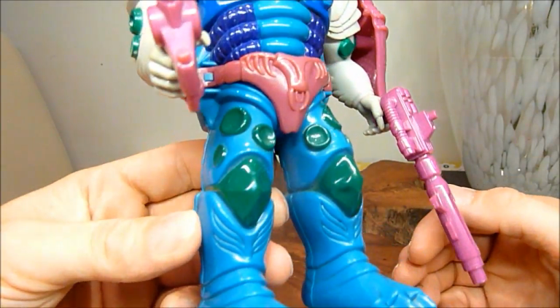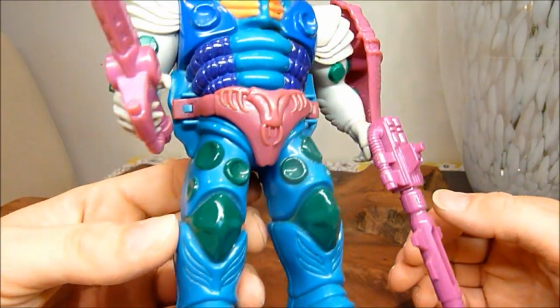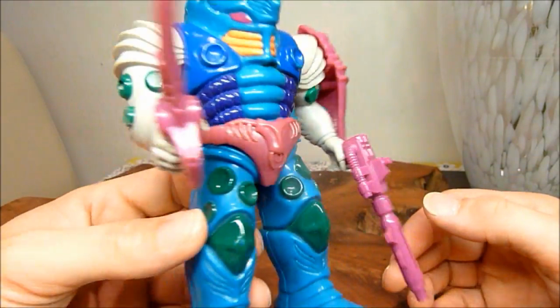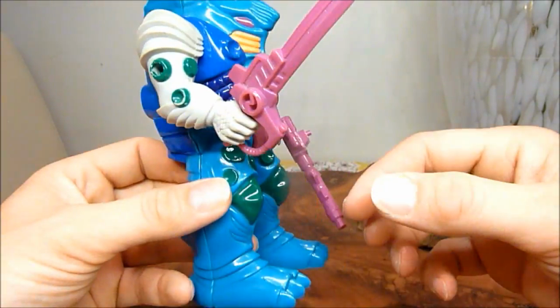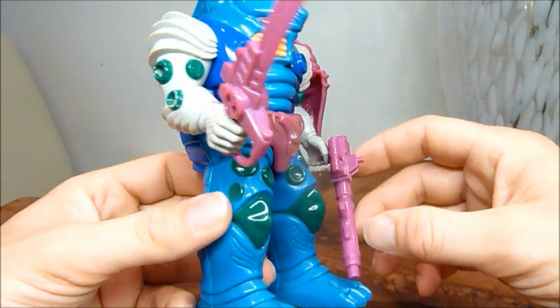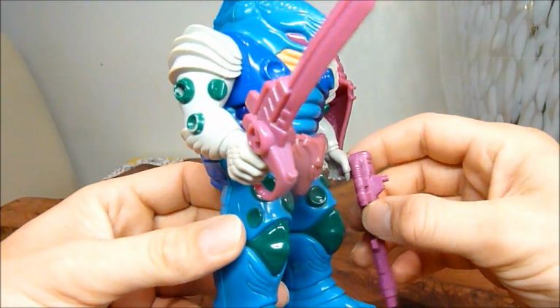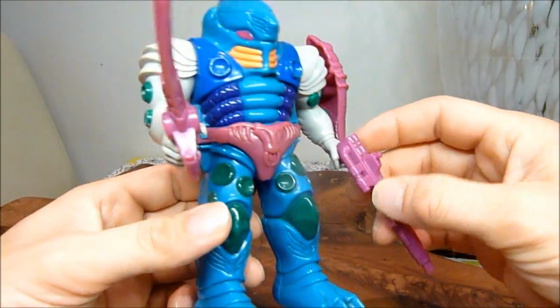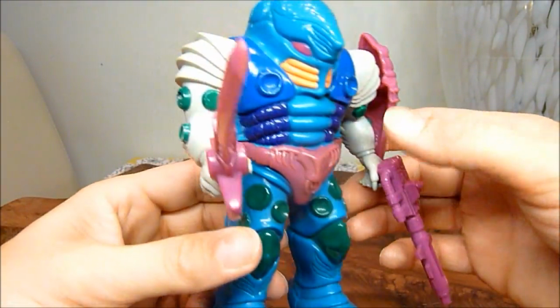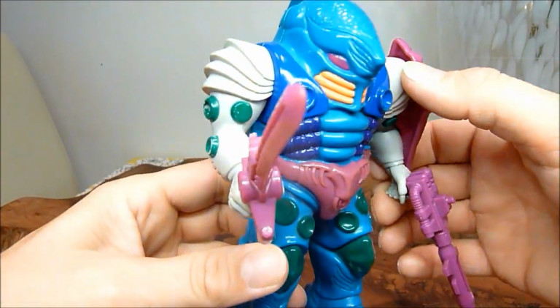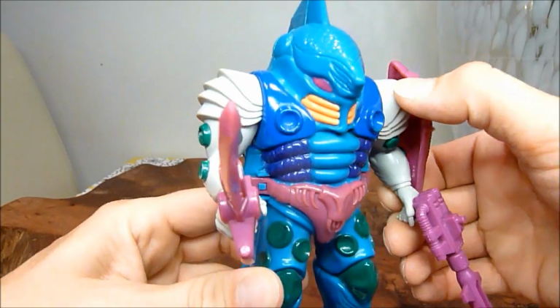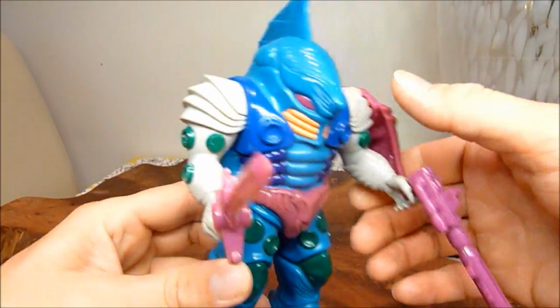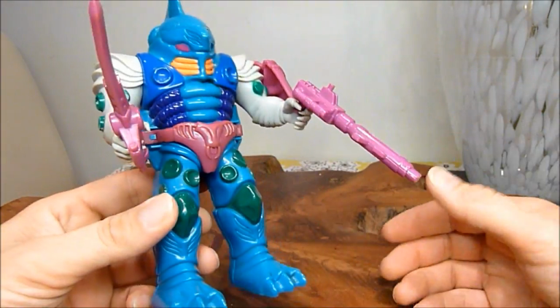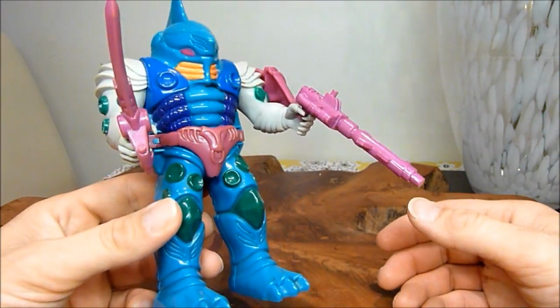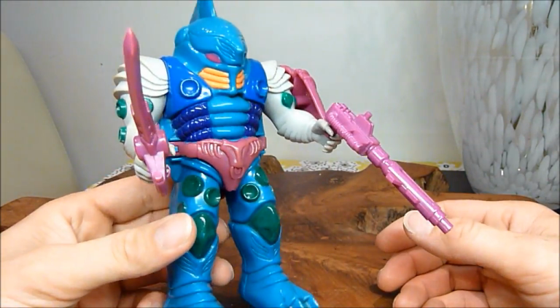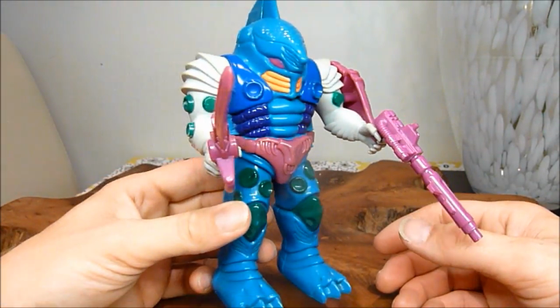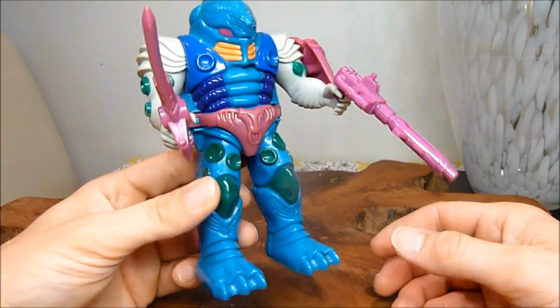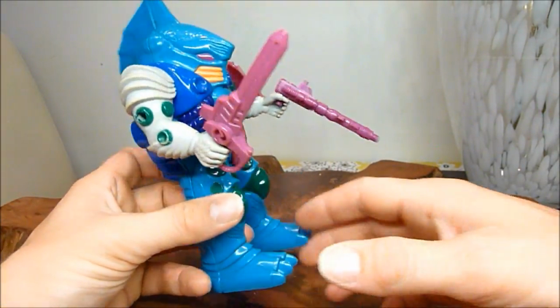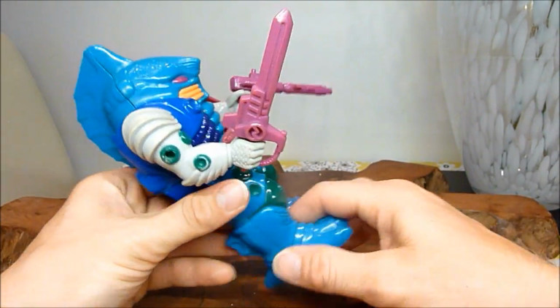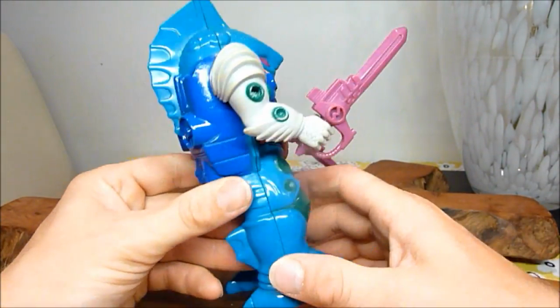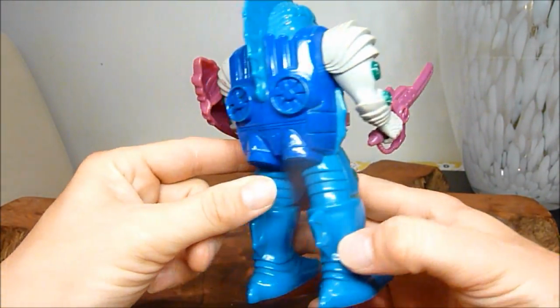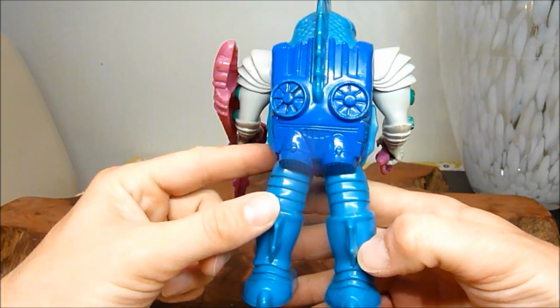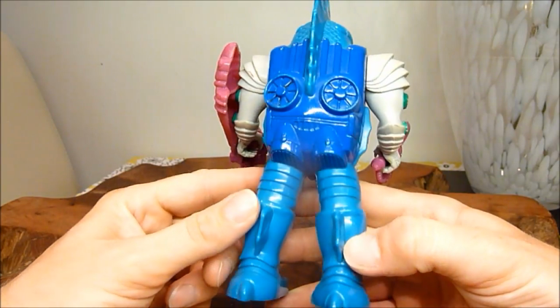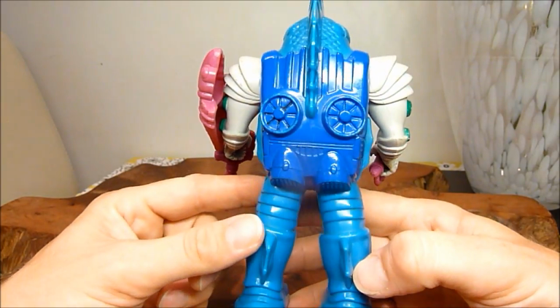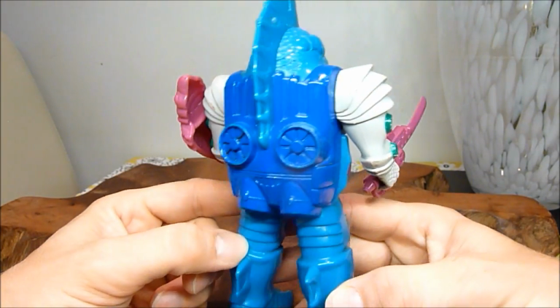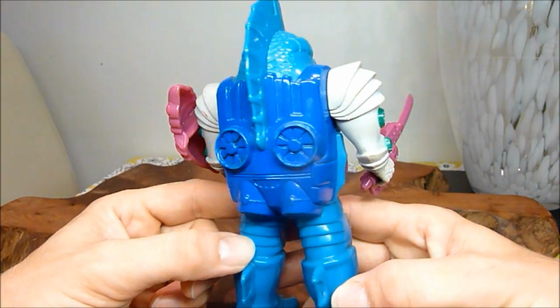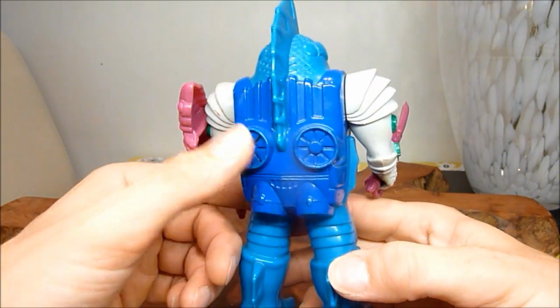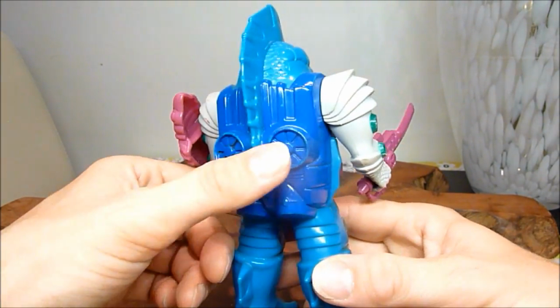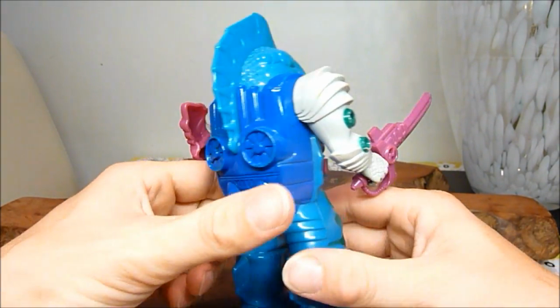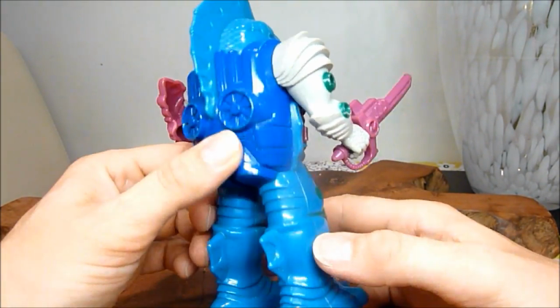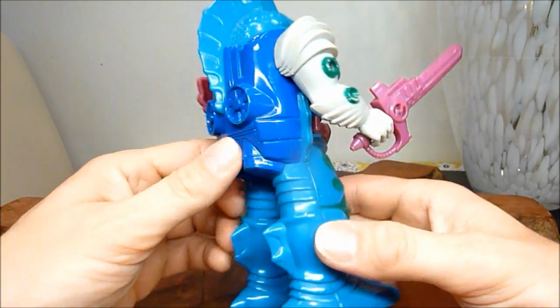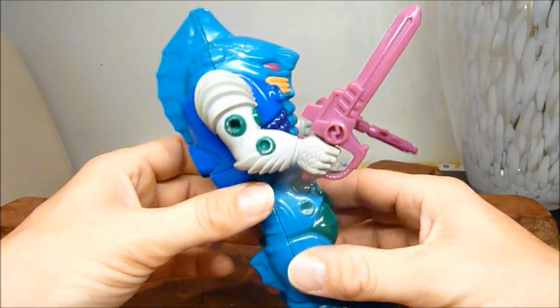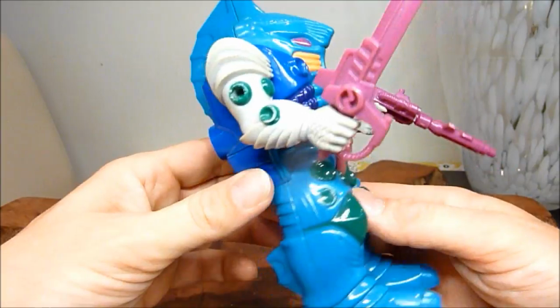I love the legs, the legs are just great. It looks like it's straight out of one of those old B movies from the 50s. It just oozes class. I mean, shame on the back we don't get any more paint apps, but we do get these moulded-in turbines and stuff like that.